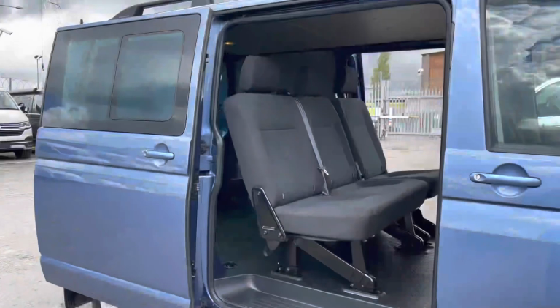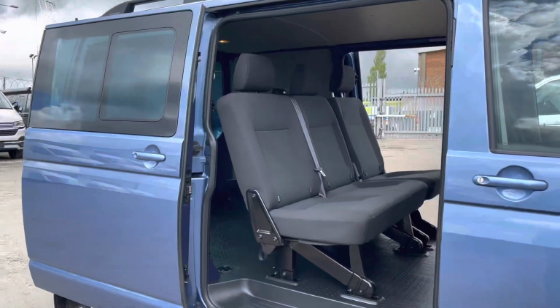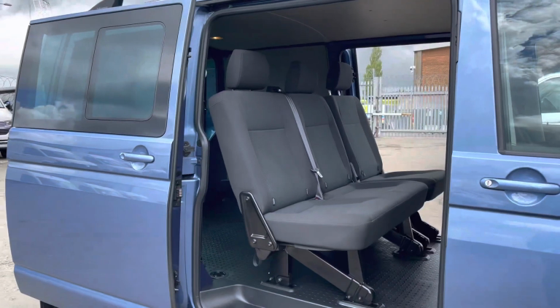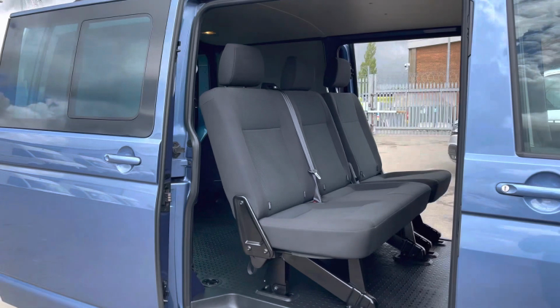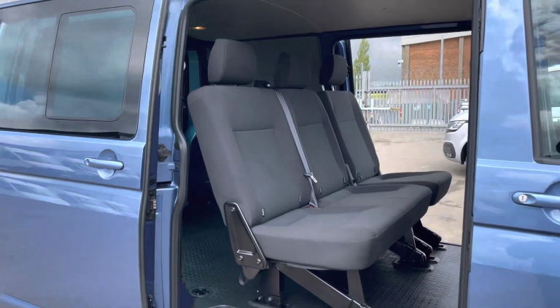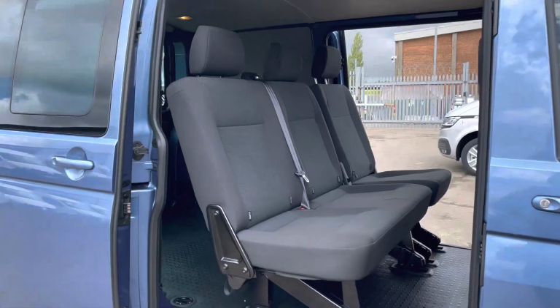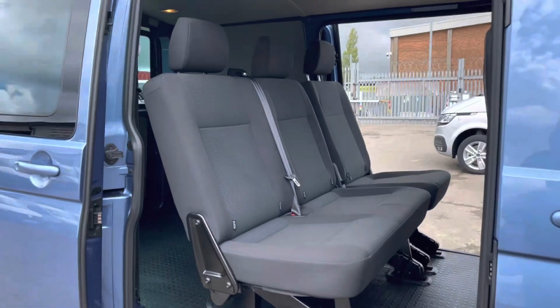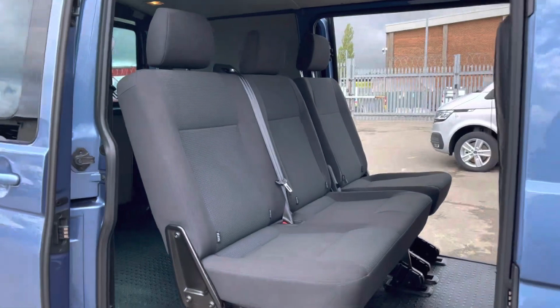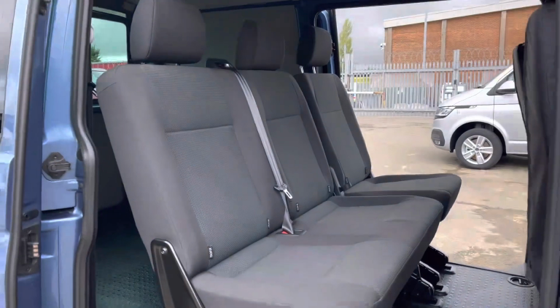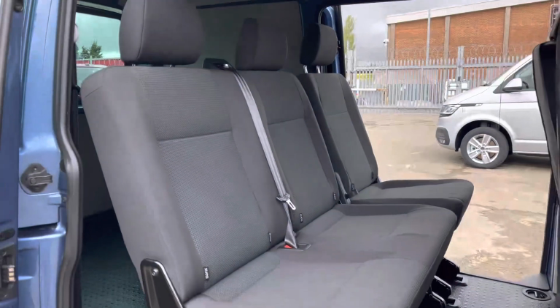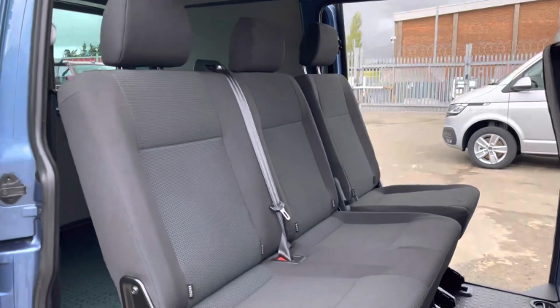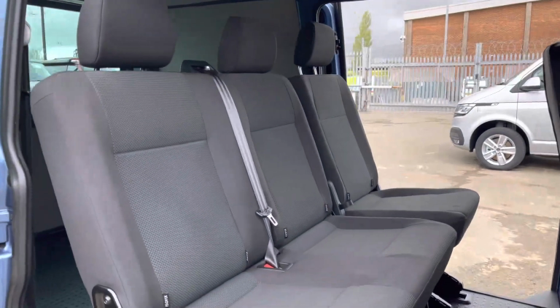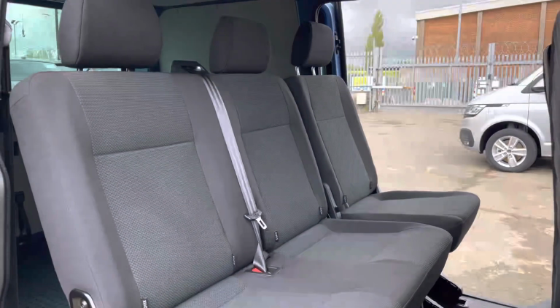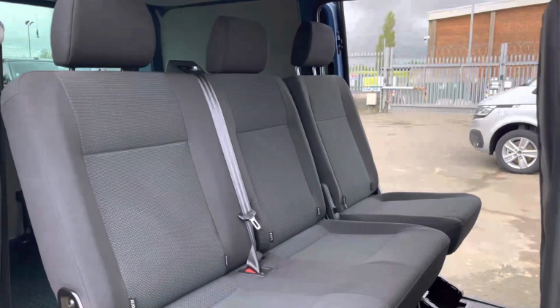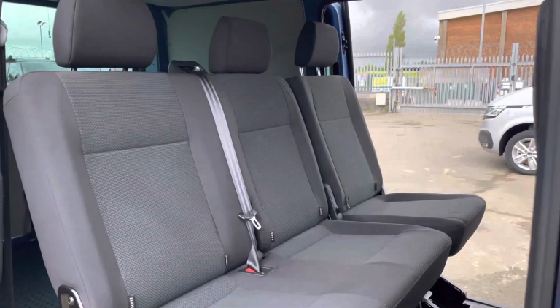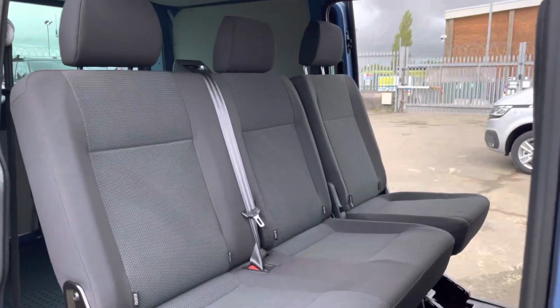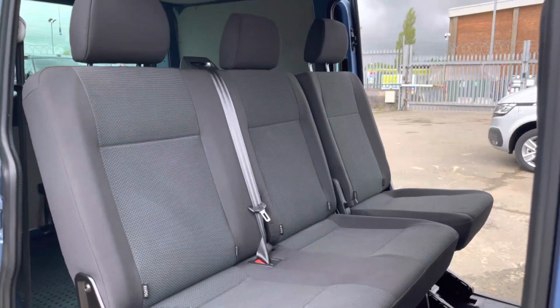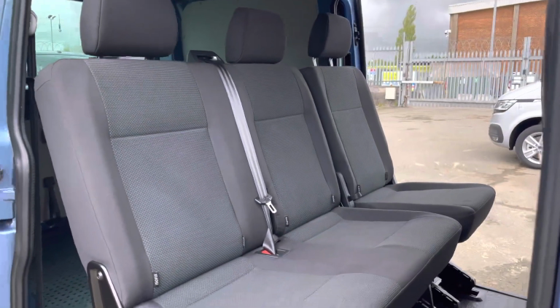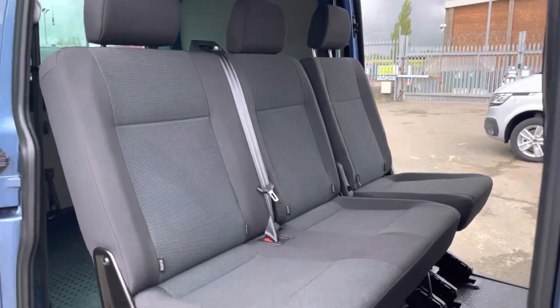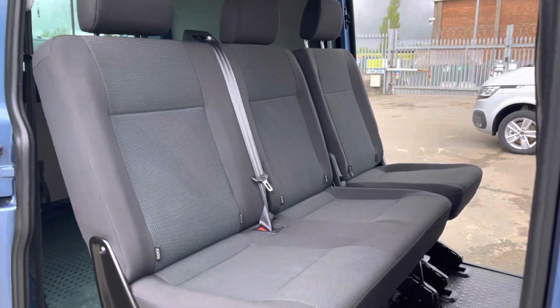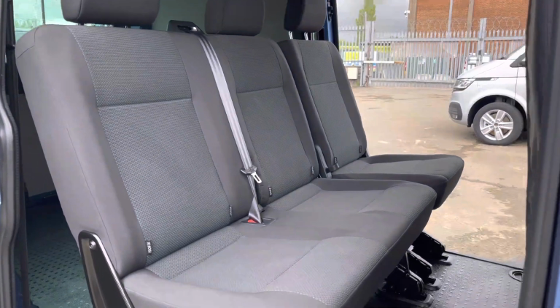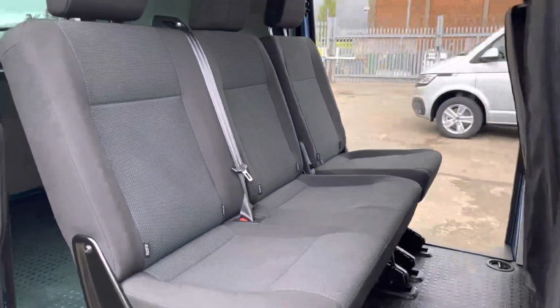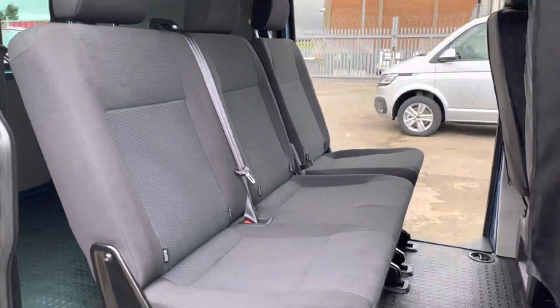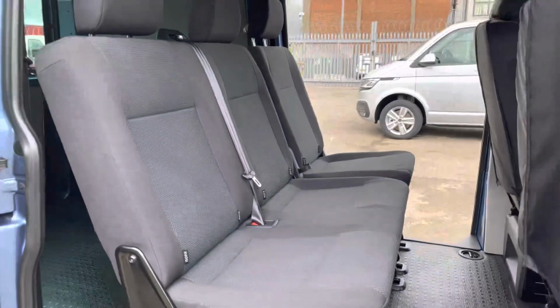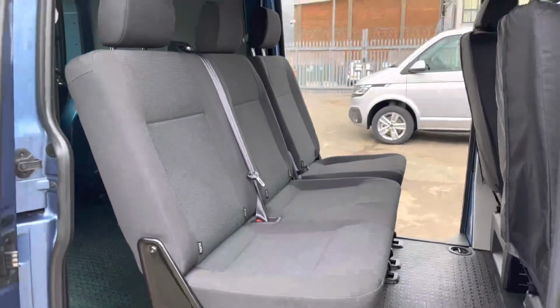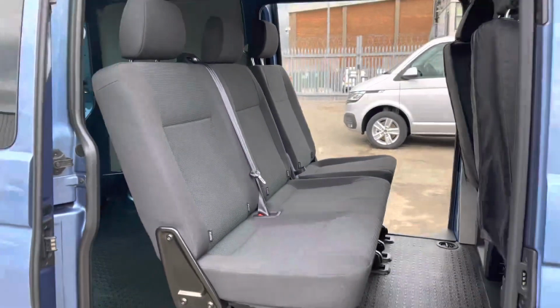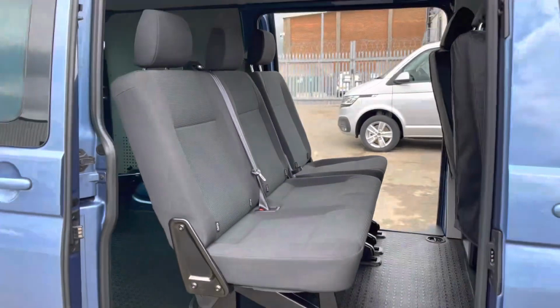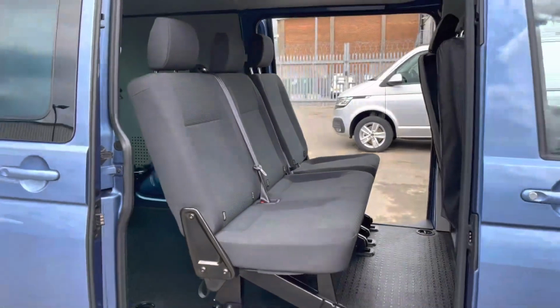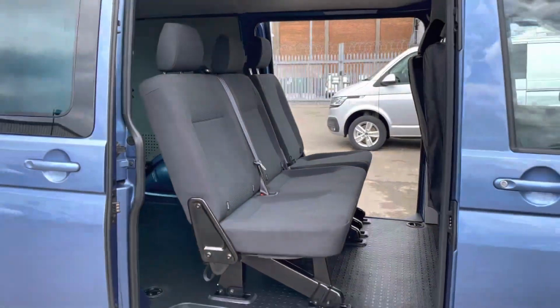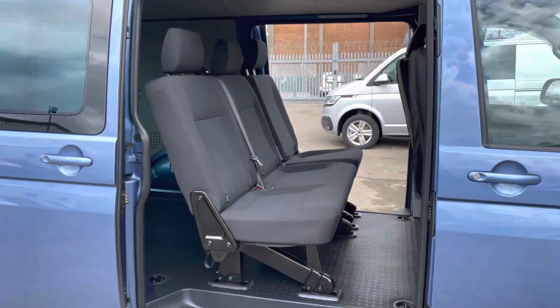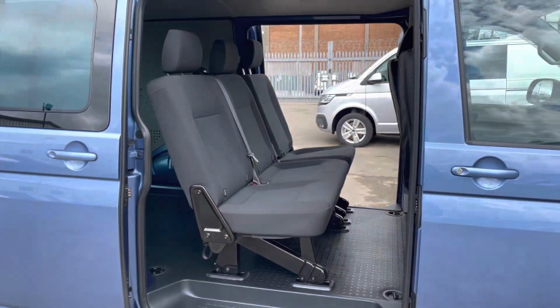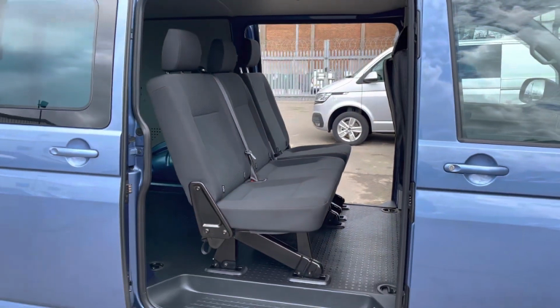Opening up one of the twin sliding doors on this Combi reveals an extremely spacious seating area where you will find your three-seater bench, which is split into a 2/1 format.